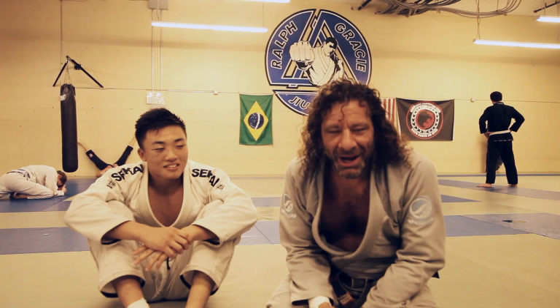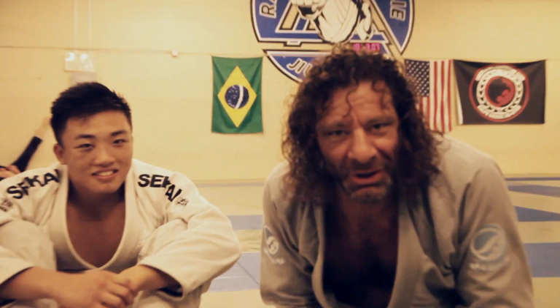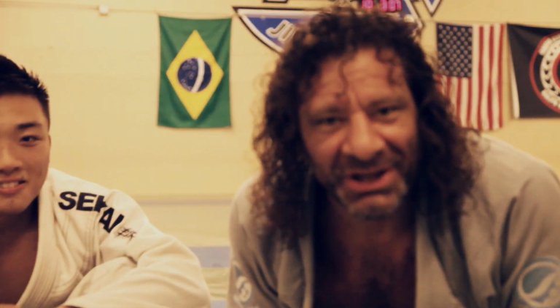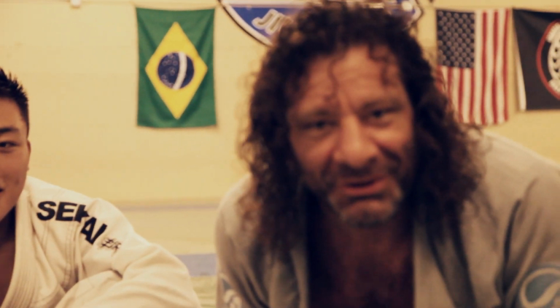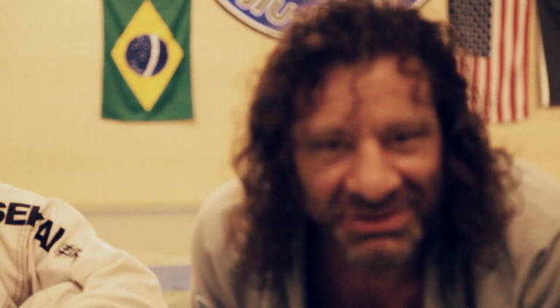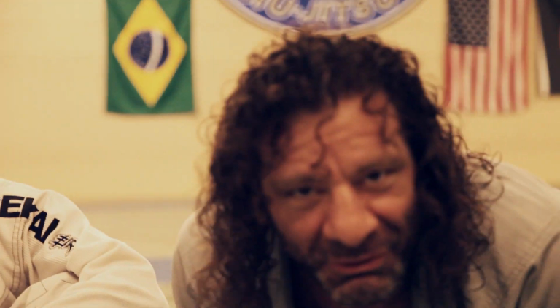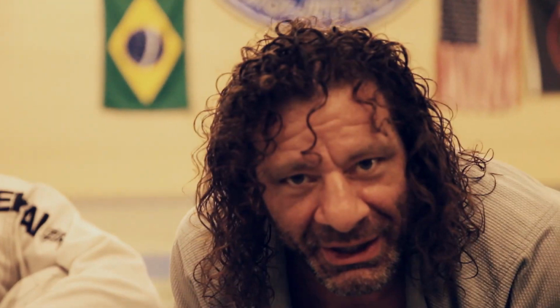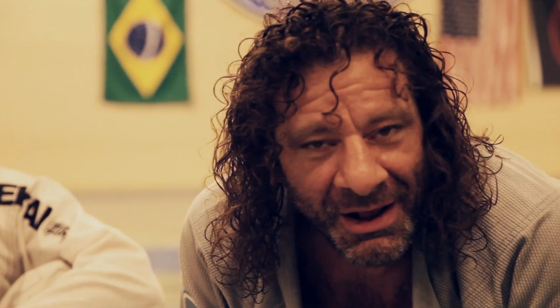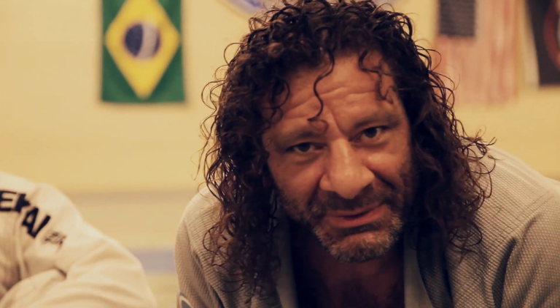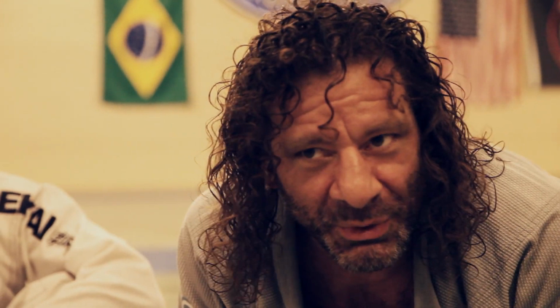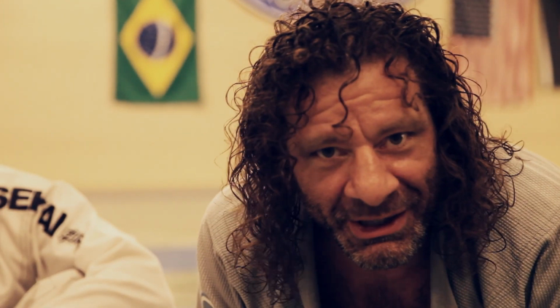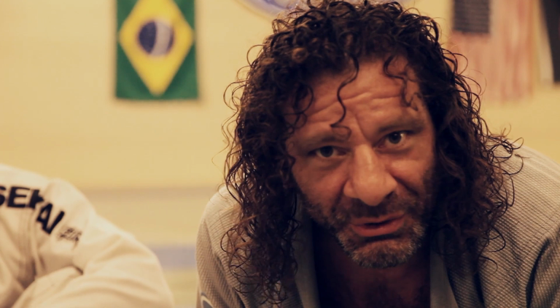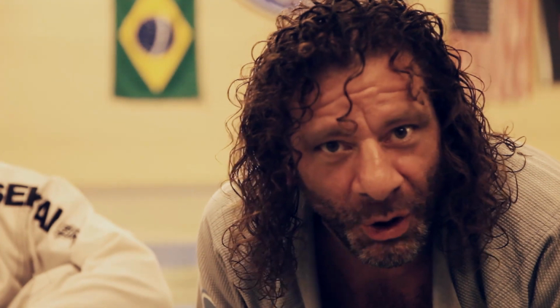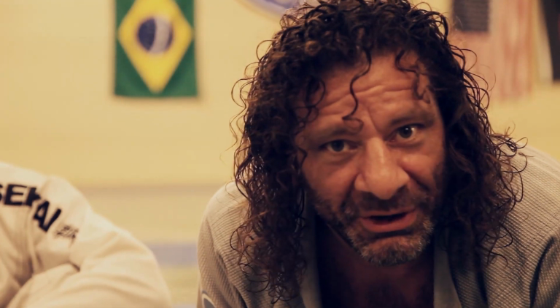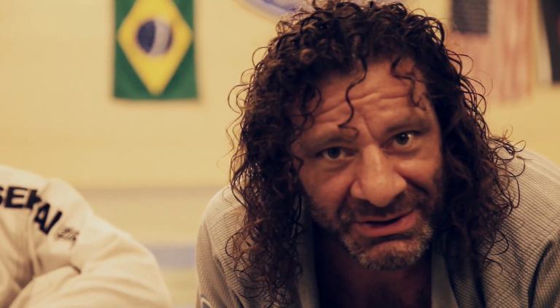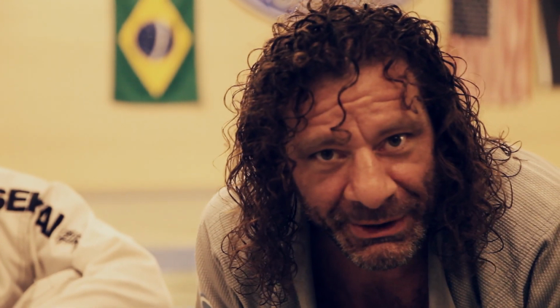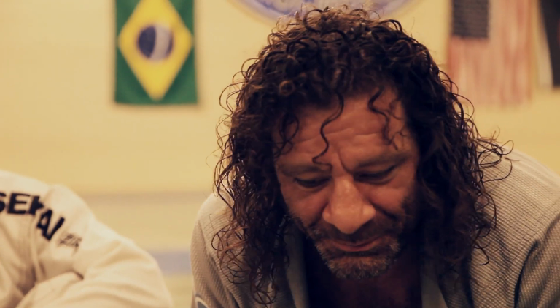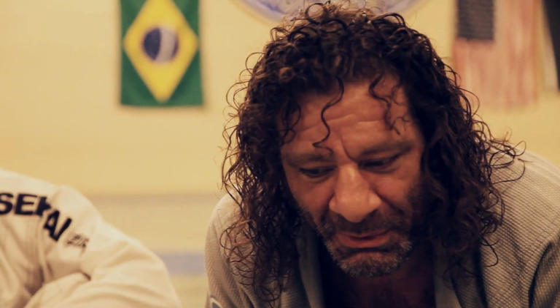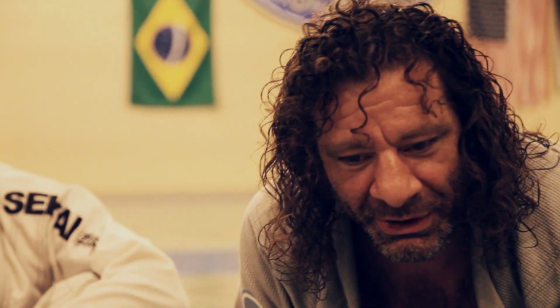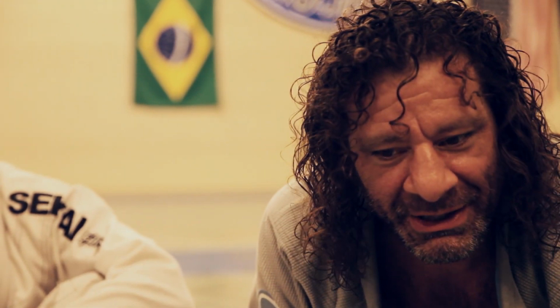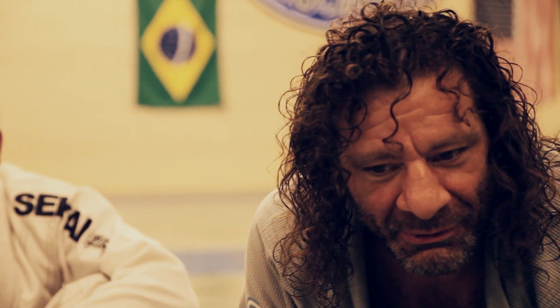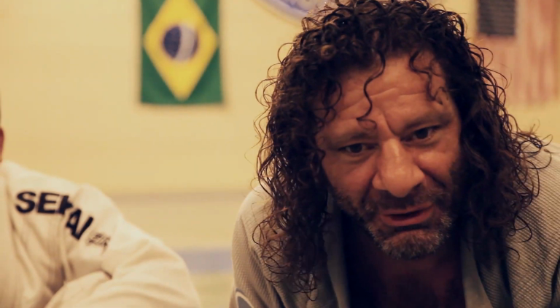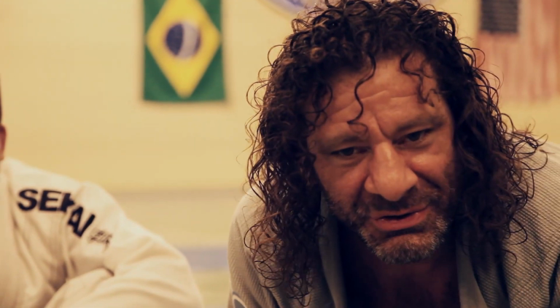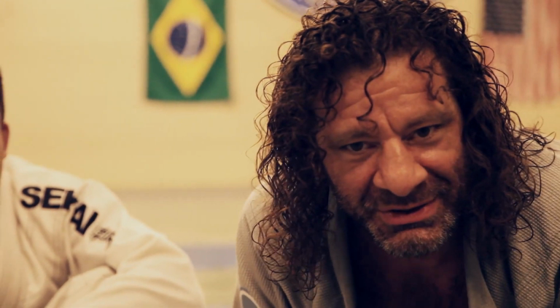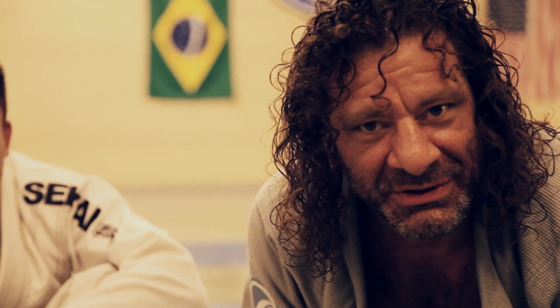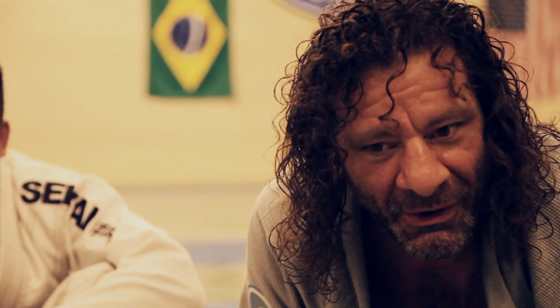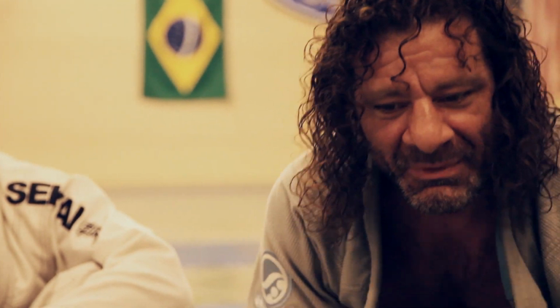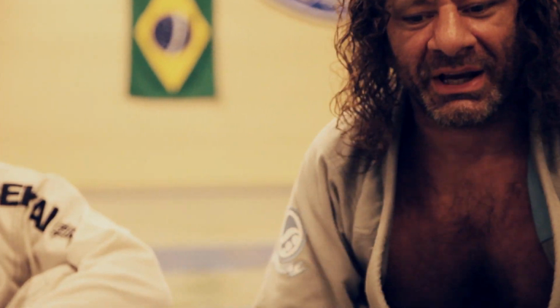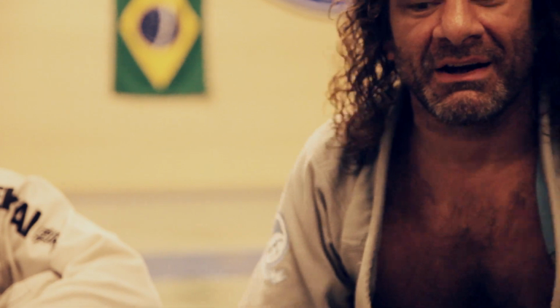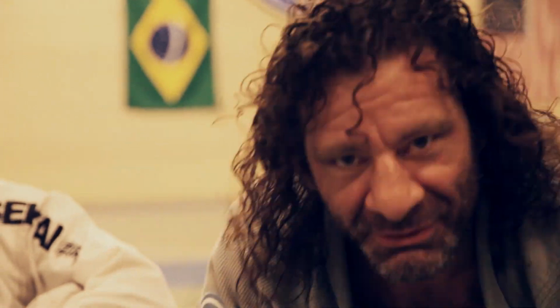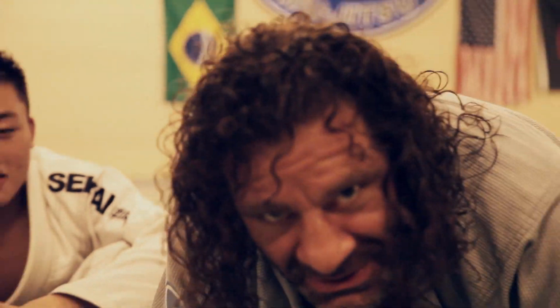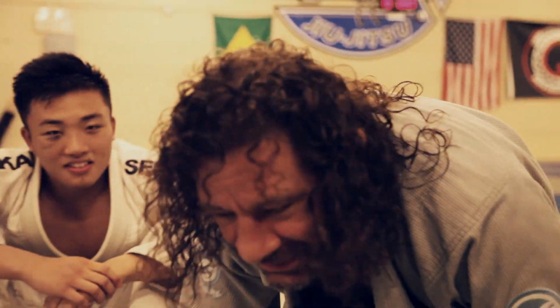I'm Kurt O'Shander and this is your move of the week. This week I'm going to do a little open guard sweep that we've been working on here at Ralph Gray's Jiu-Jitsu. Check it out and see if you guys like it.